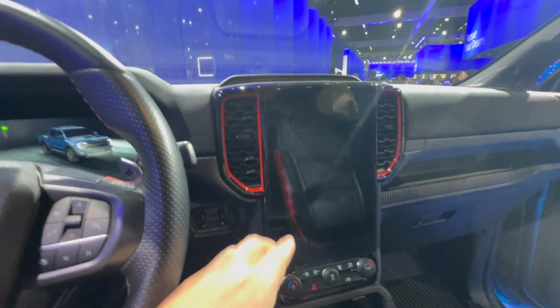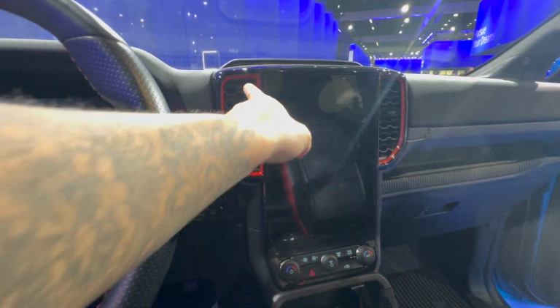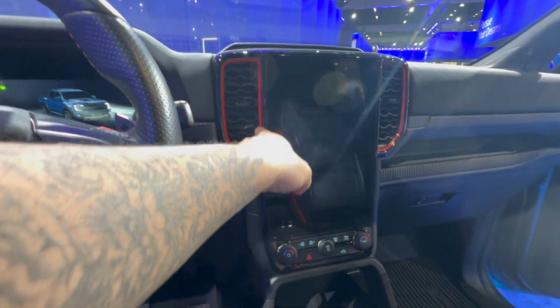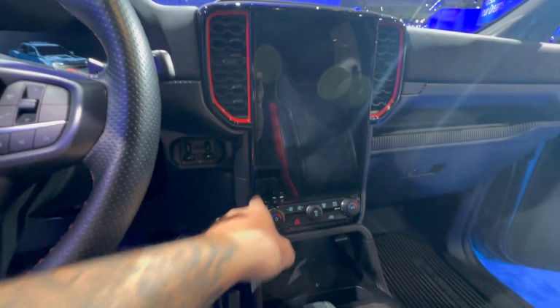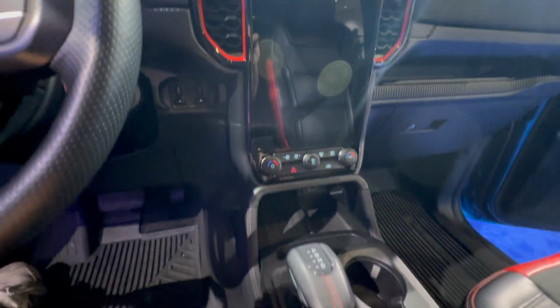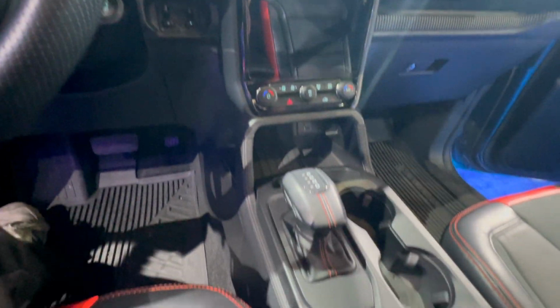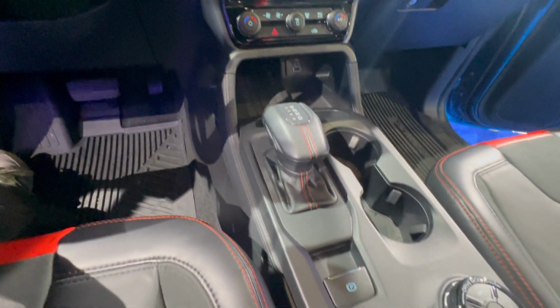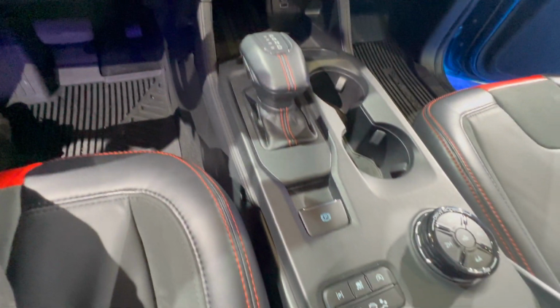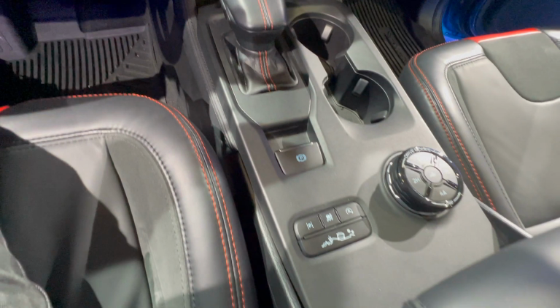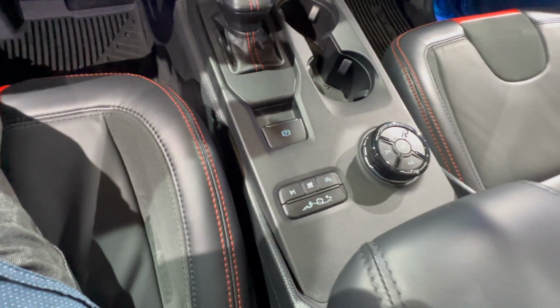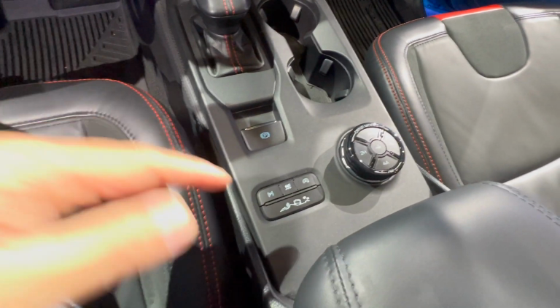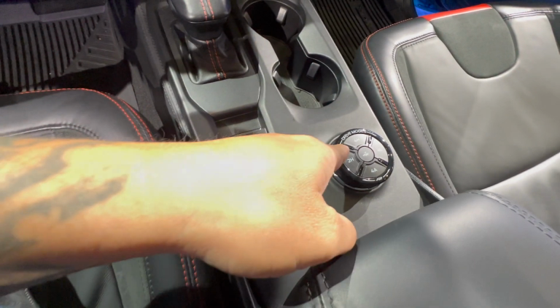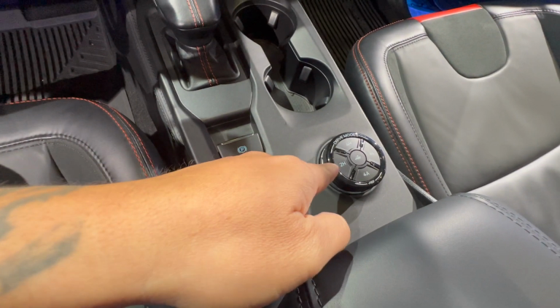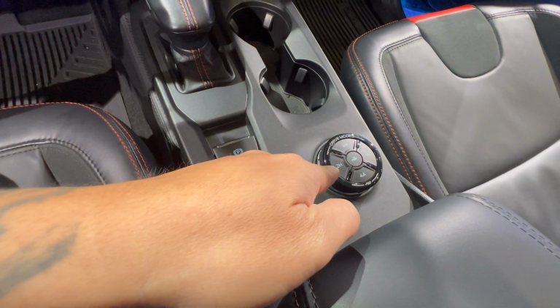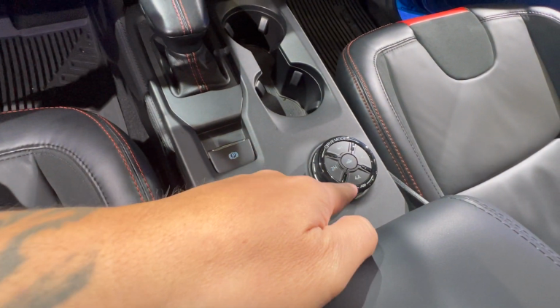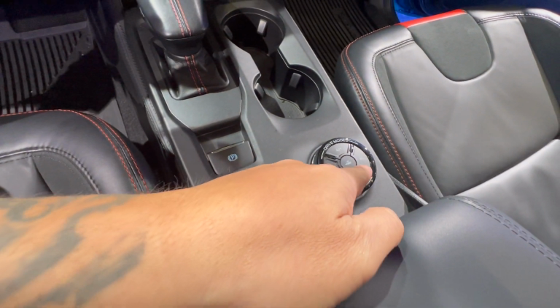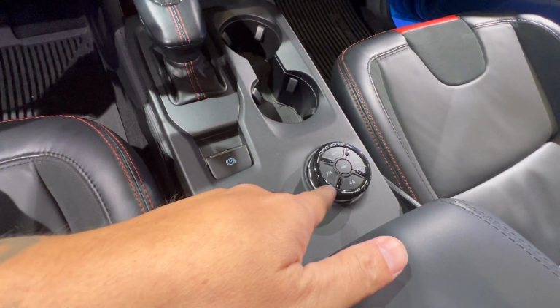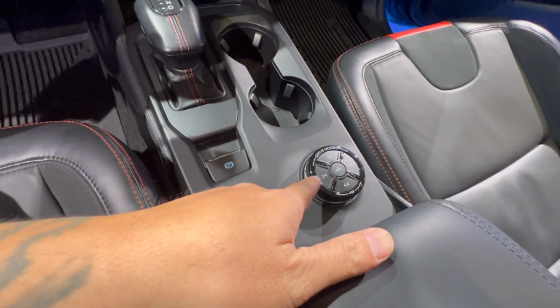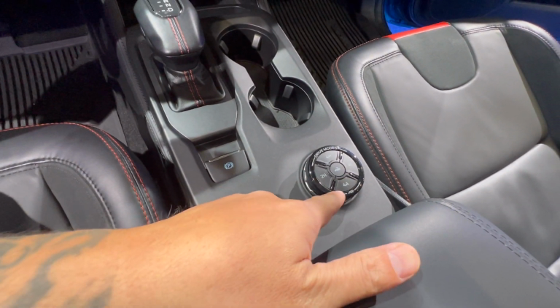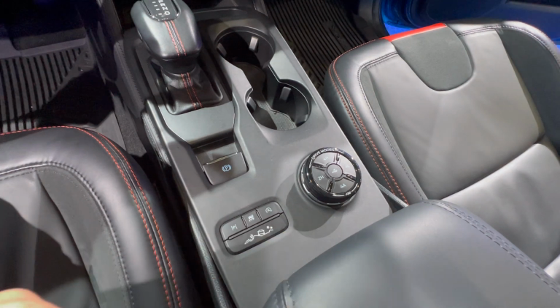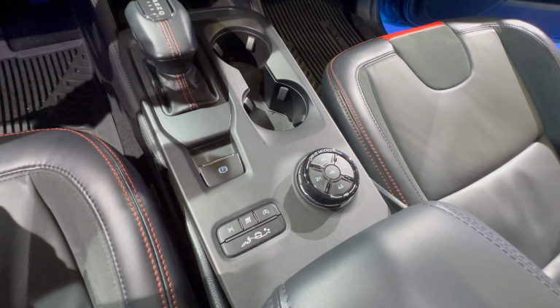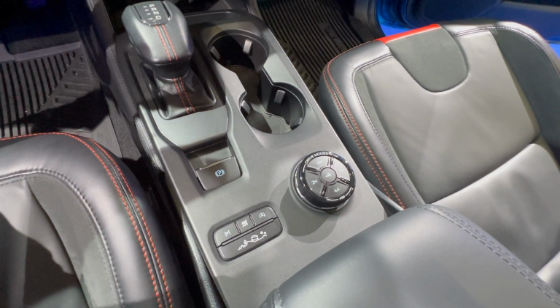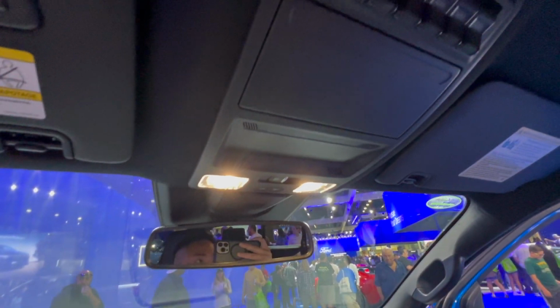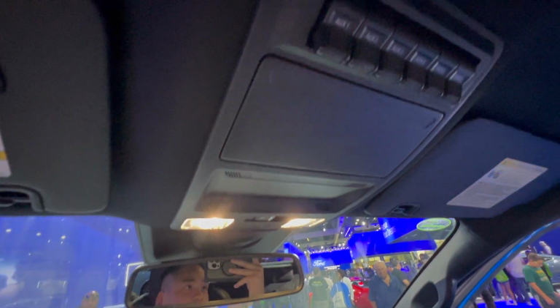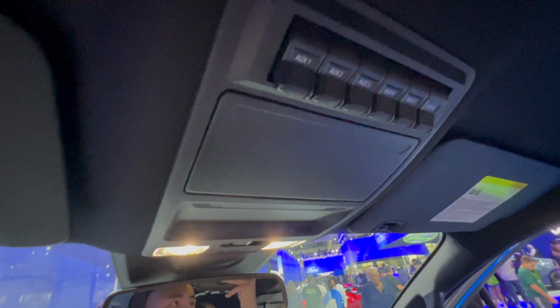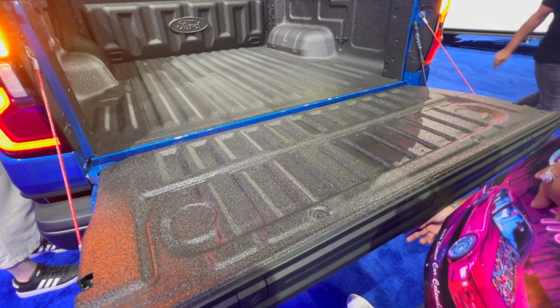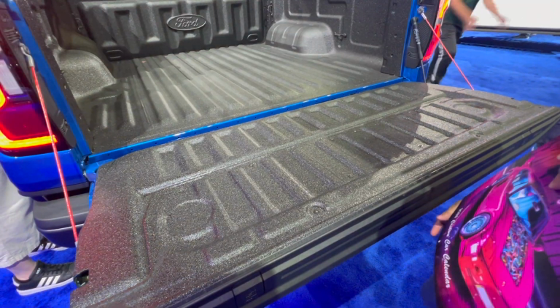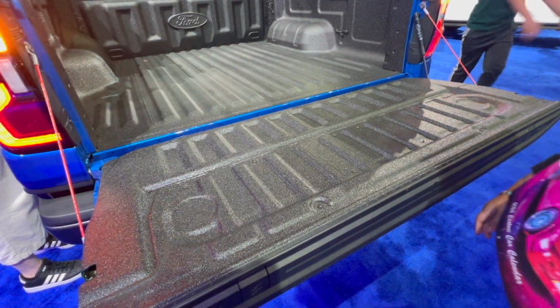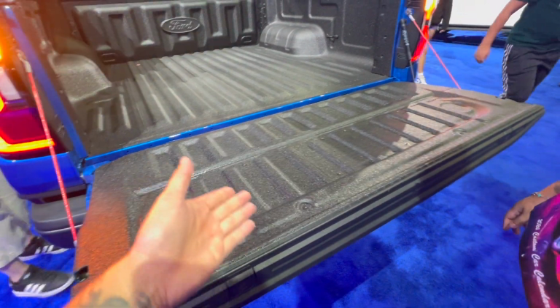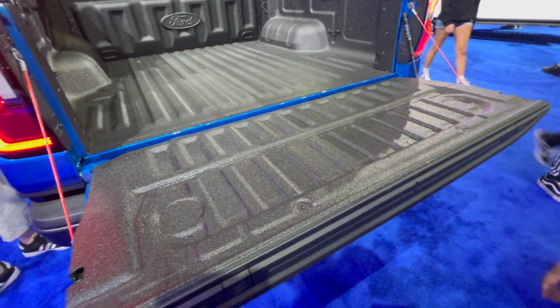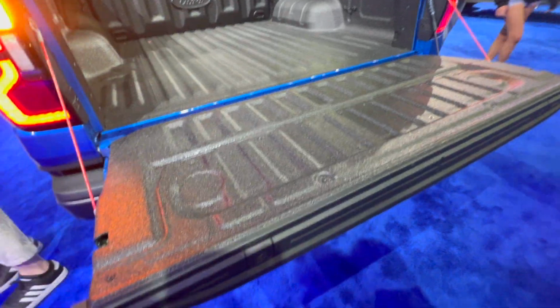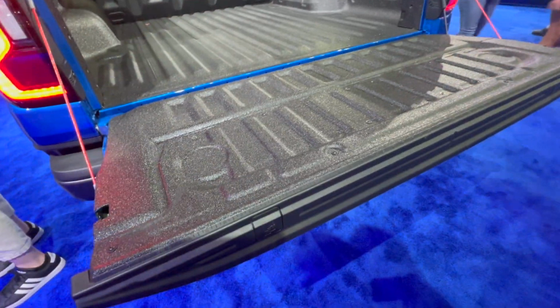Orange accents, here's the screen. Four High, Four Low, 2H, 4A — and here are the aux switches. This is how the tailgate looks.